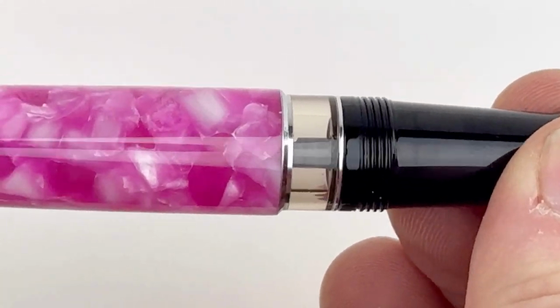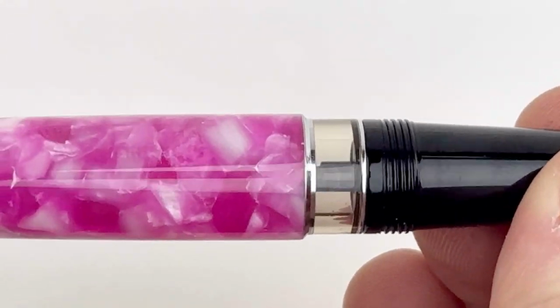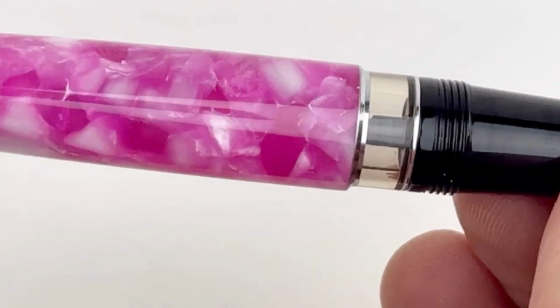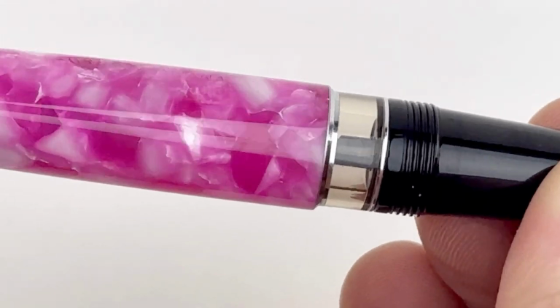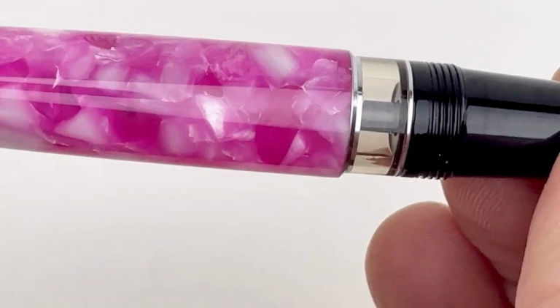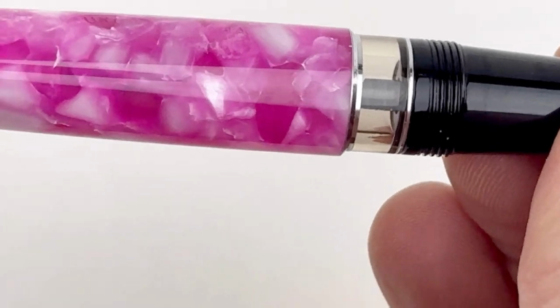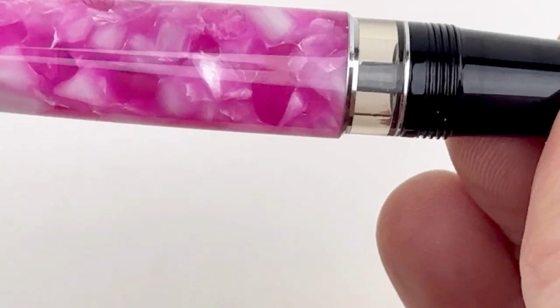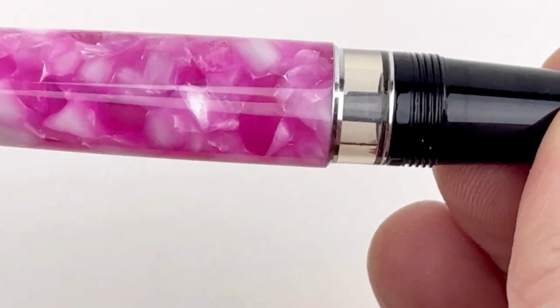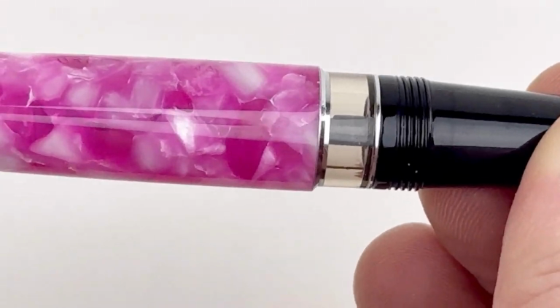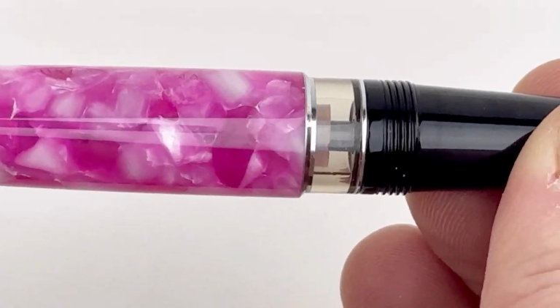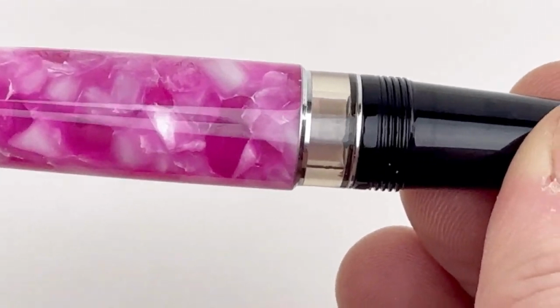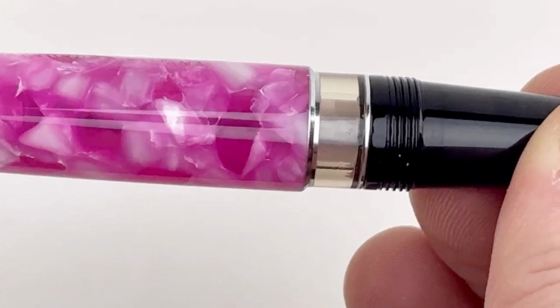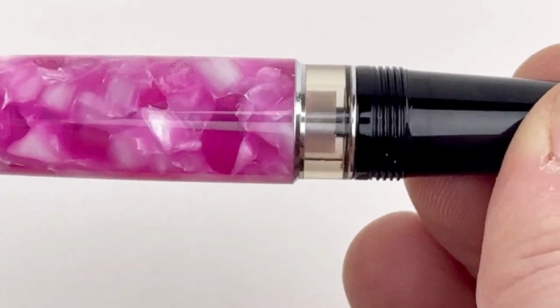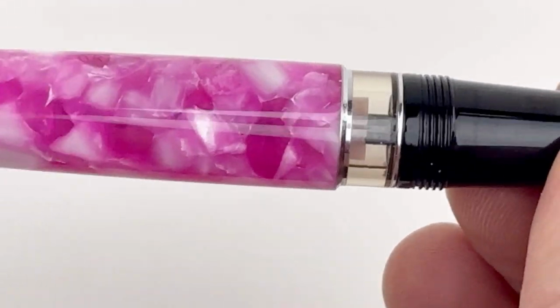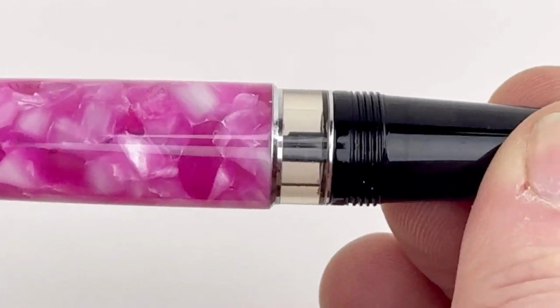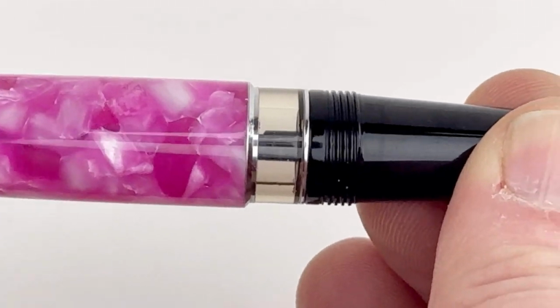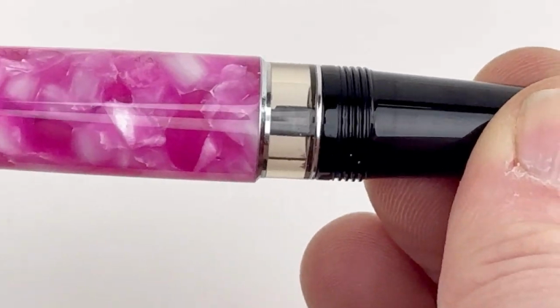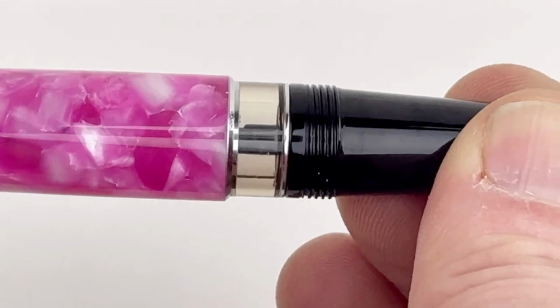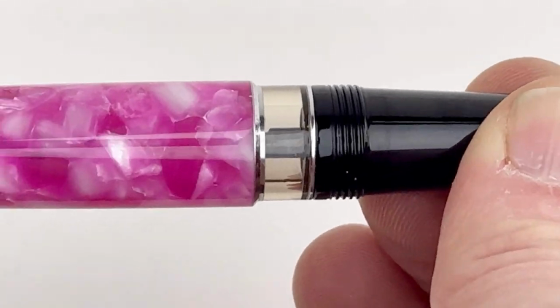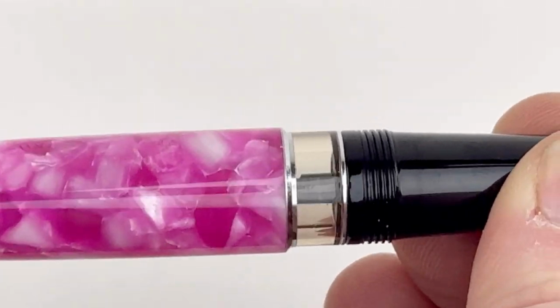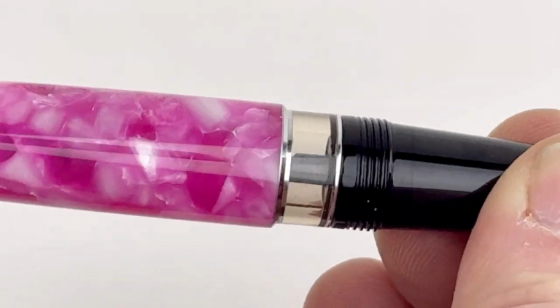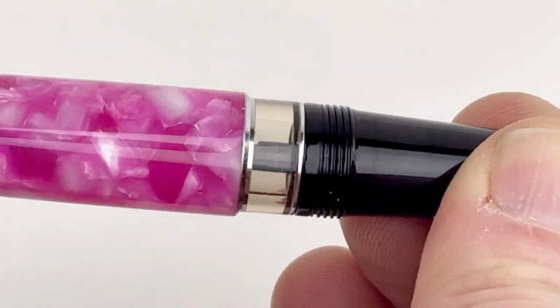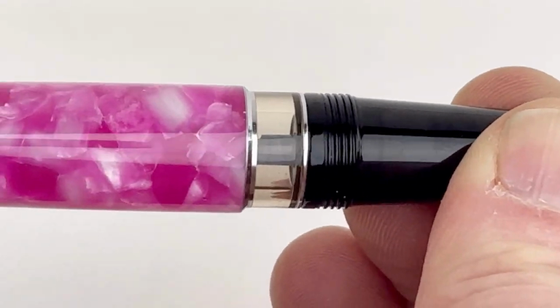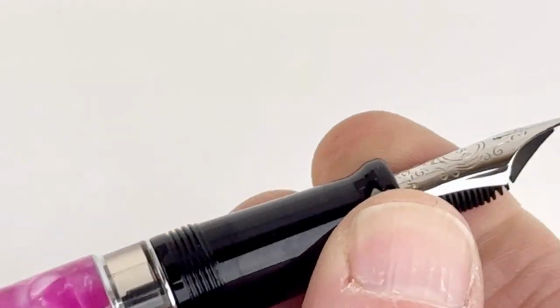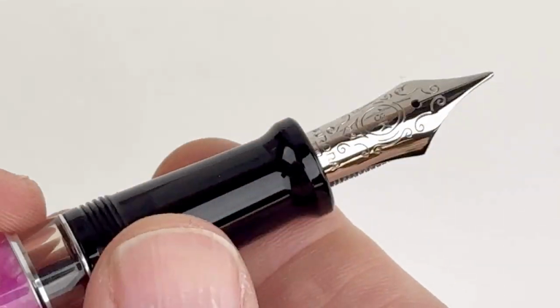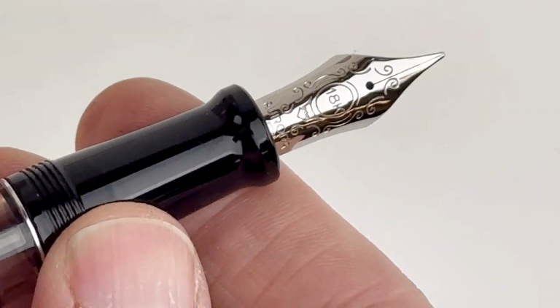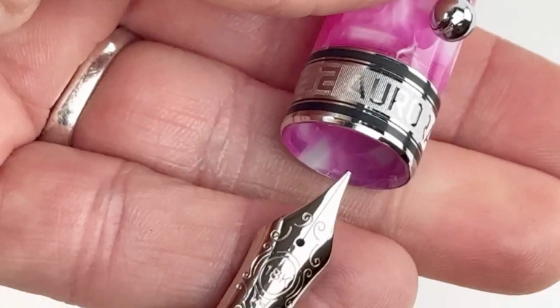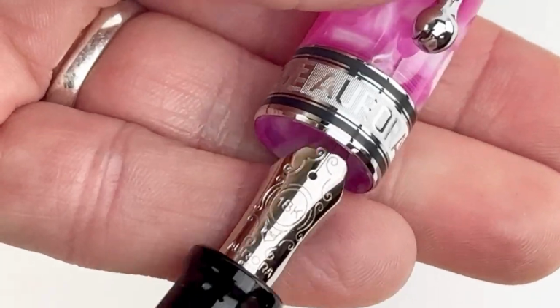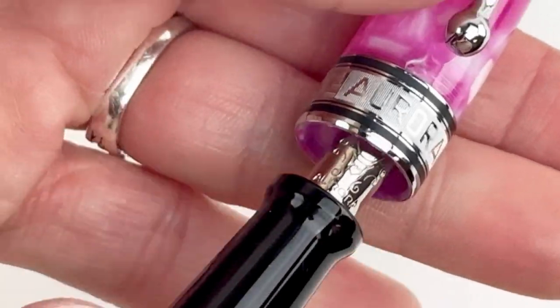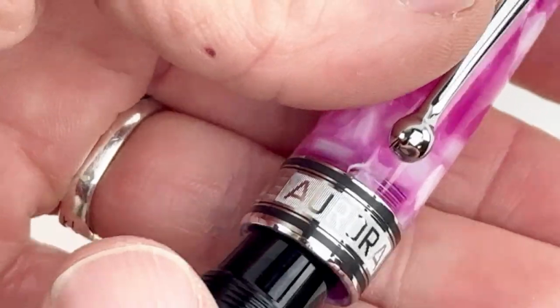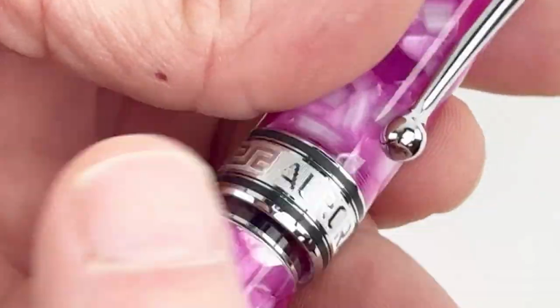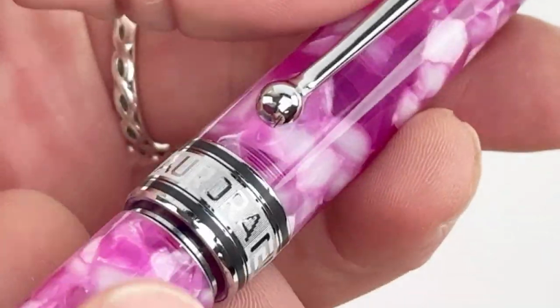The vivid Oraloid is paired with chrome trims accented with black, and as is always the case with the Aurora Optima 365 fountain pens, this is a limited edition — limited to 365 pieces.